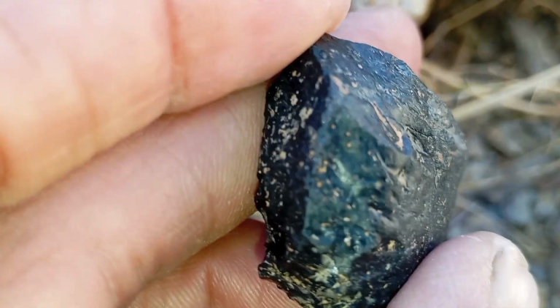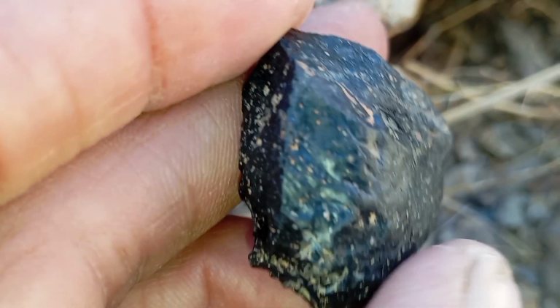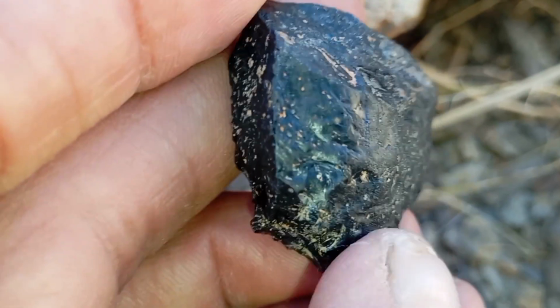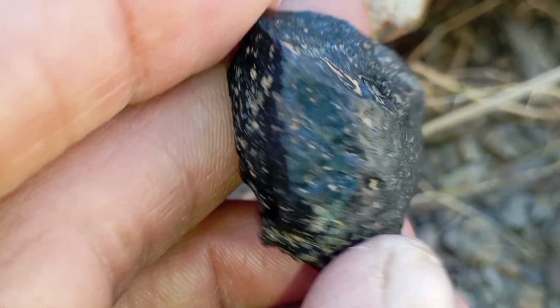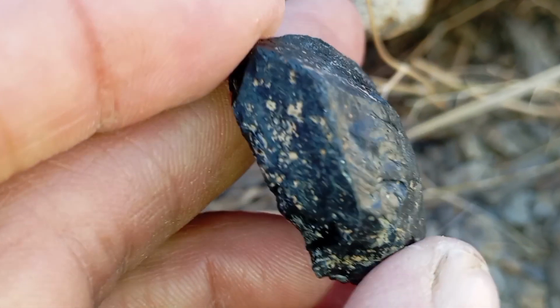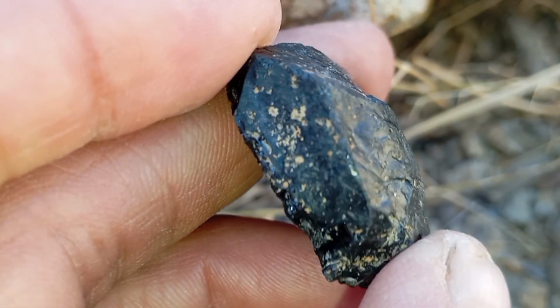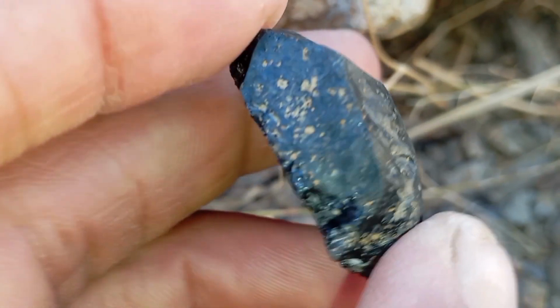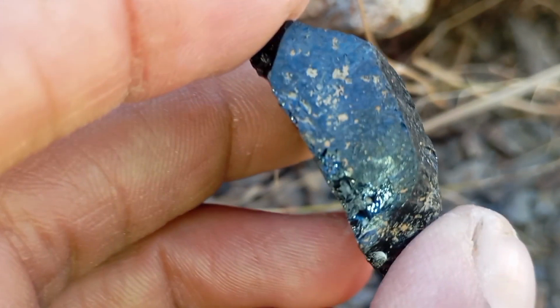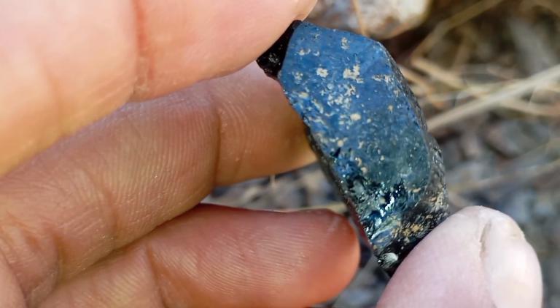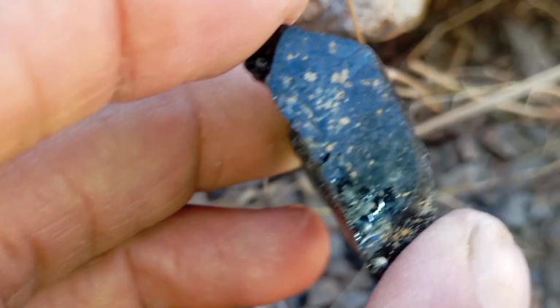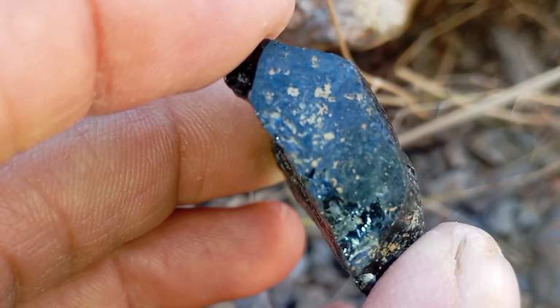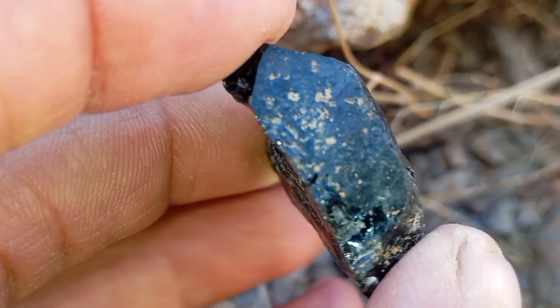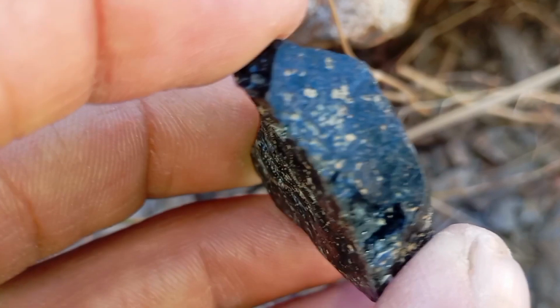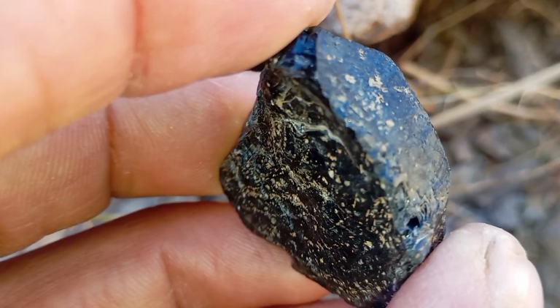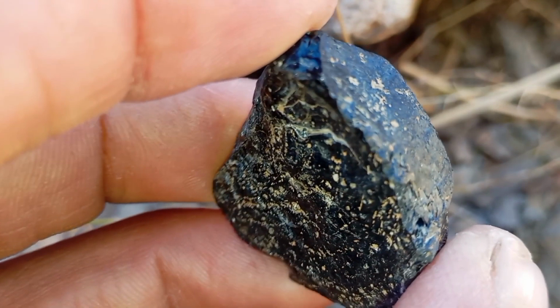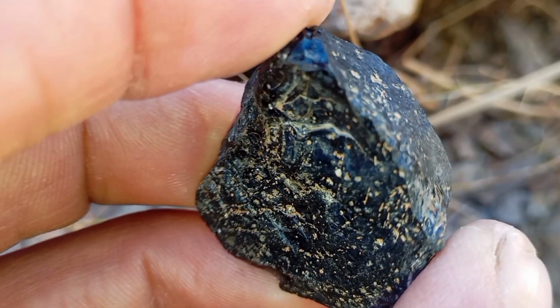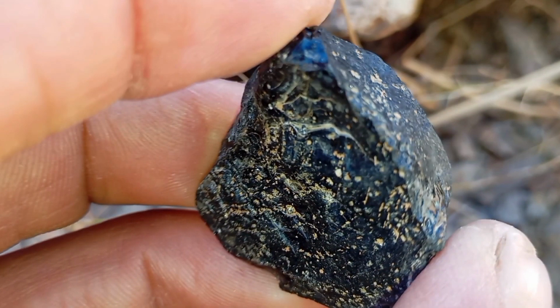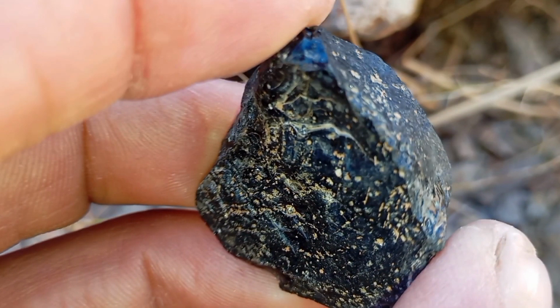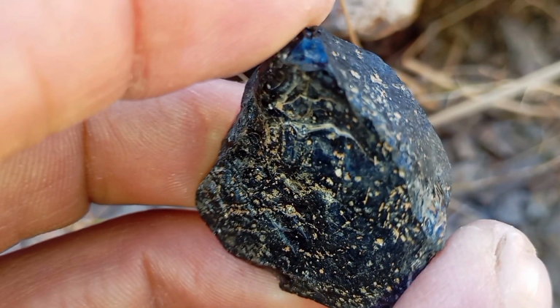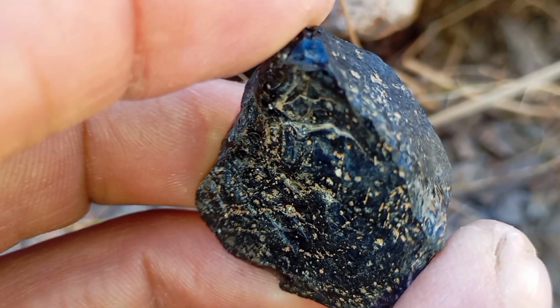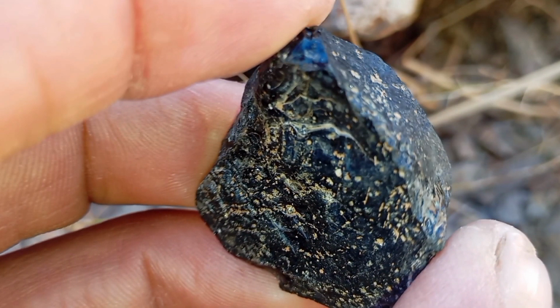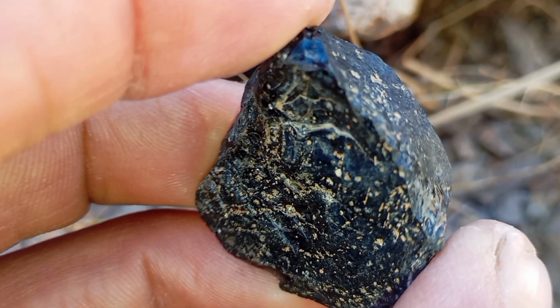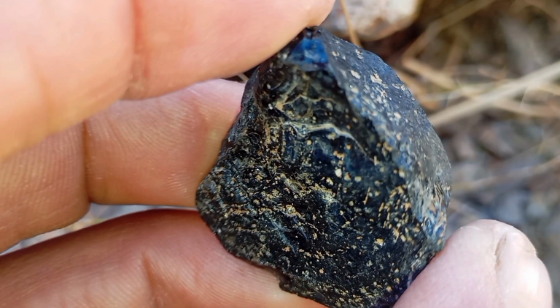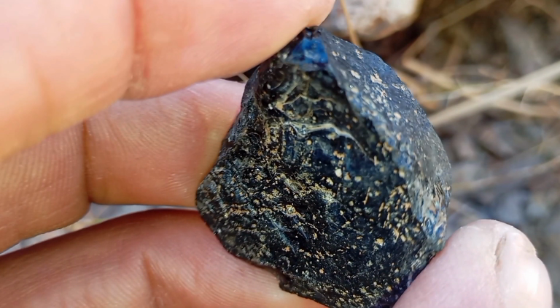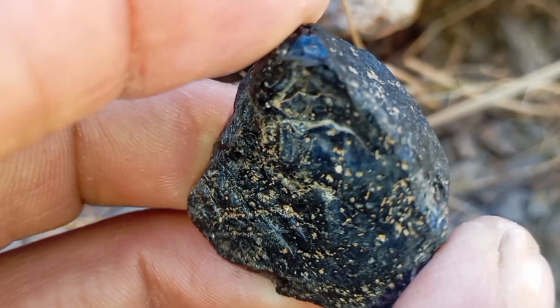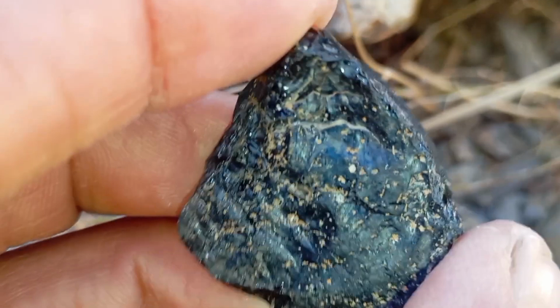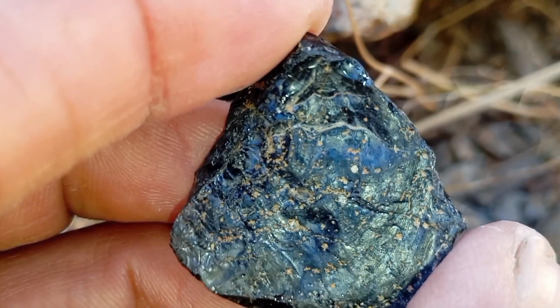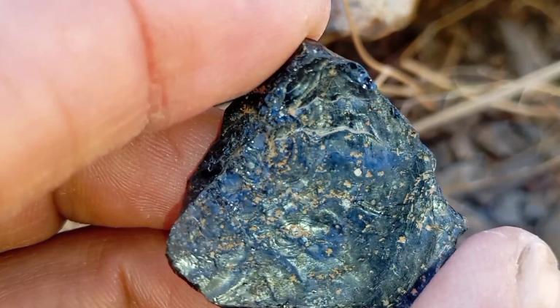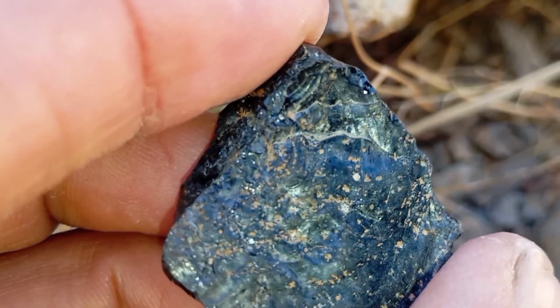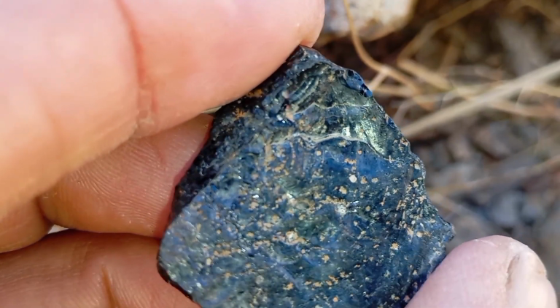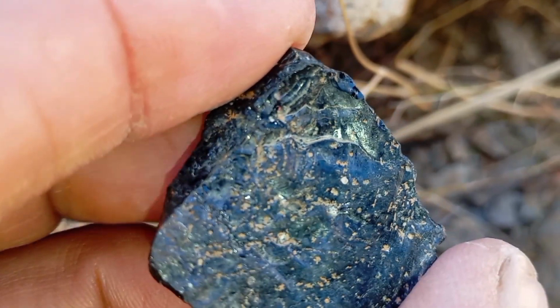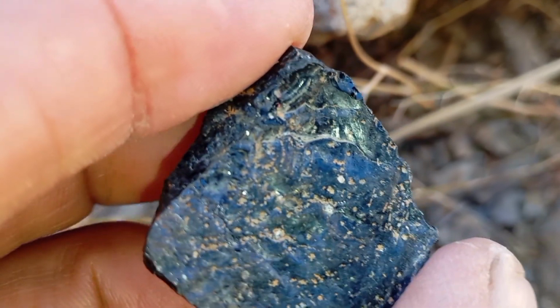The transparency test is a simple and safe home method to help identify black carbon diamonds, but its results must be interpreted correctly. True black diamonds are naturally opaque, so the absence of transparency is actually a positive sign, not a flaw.